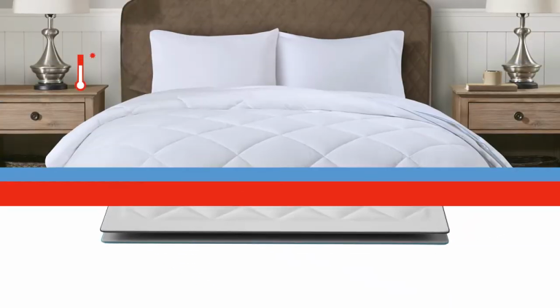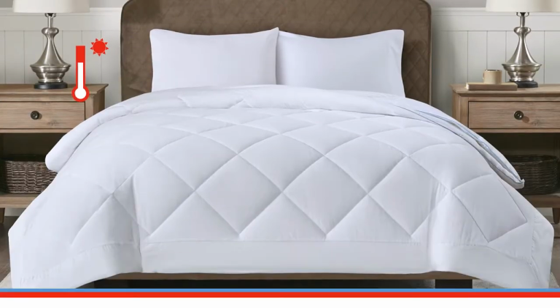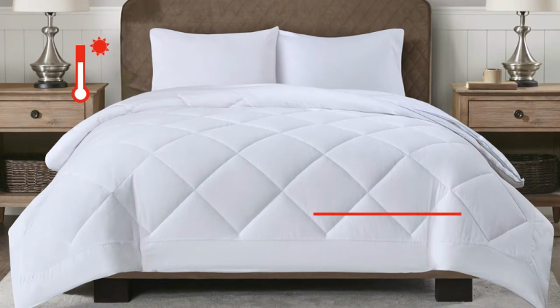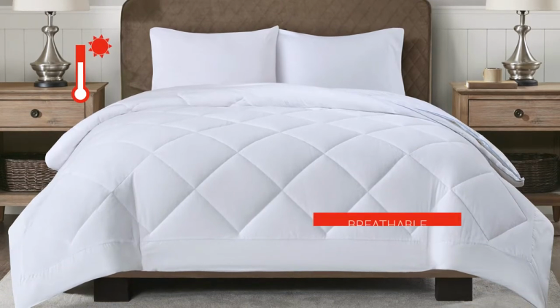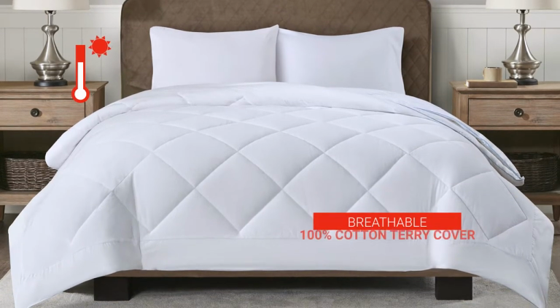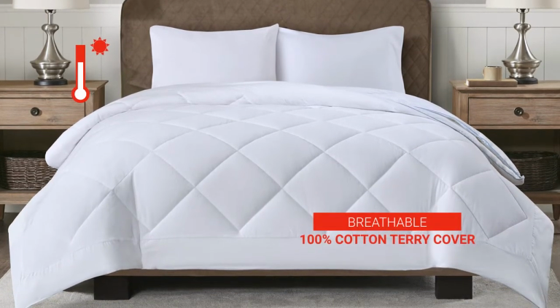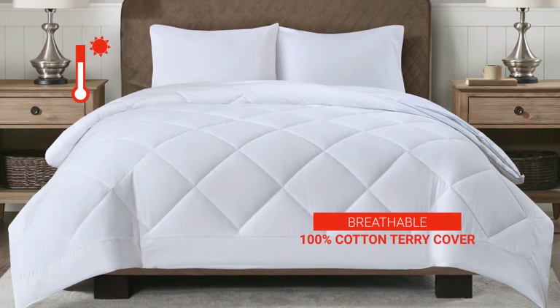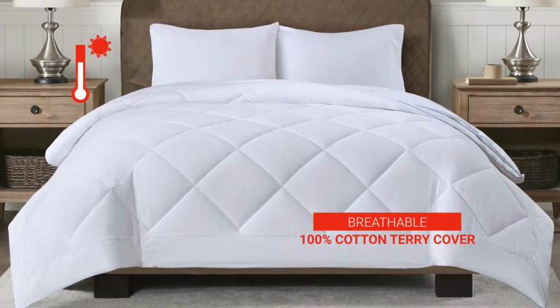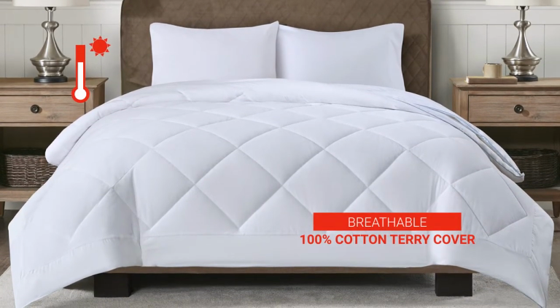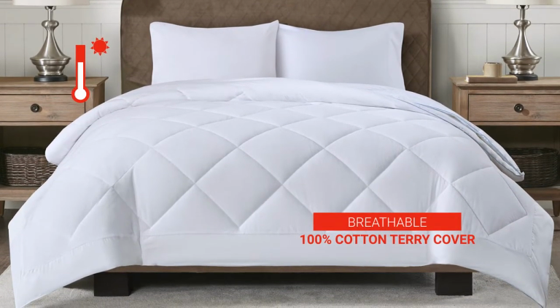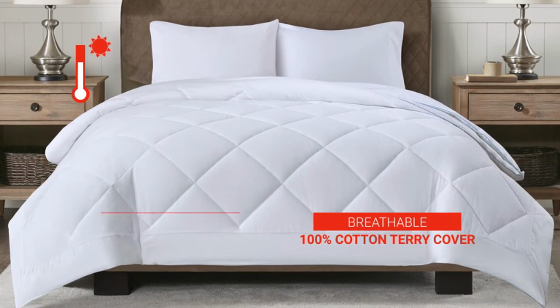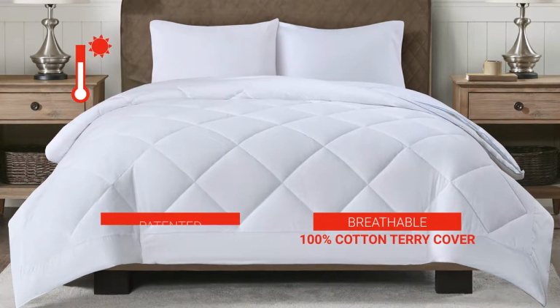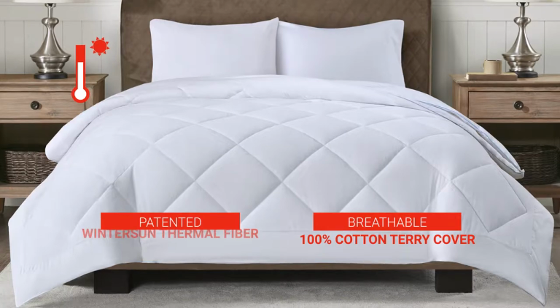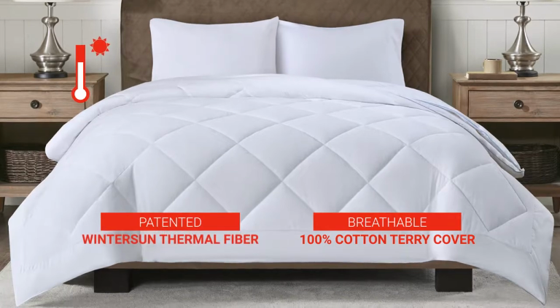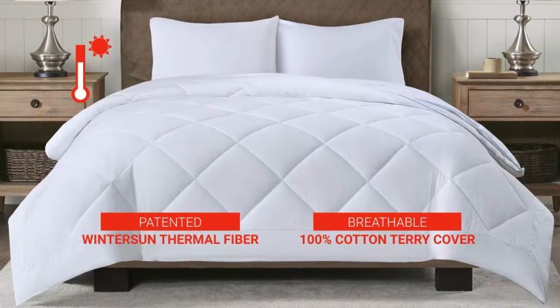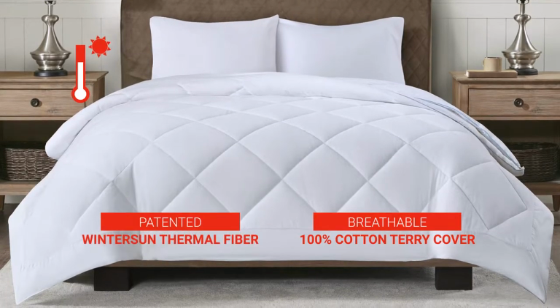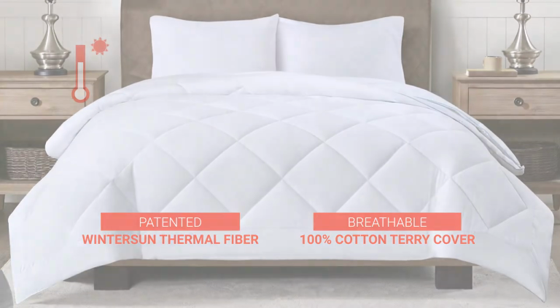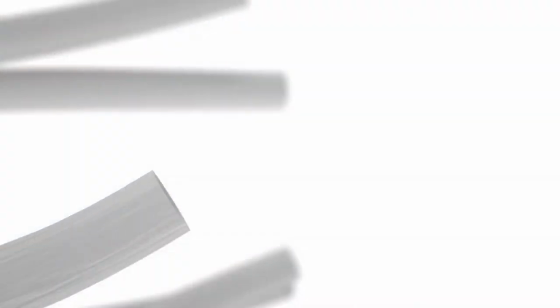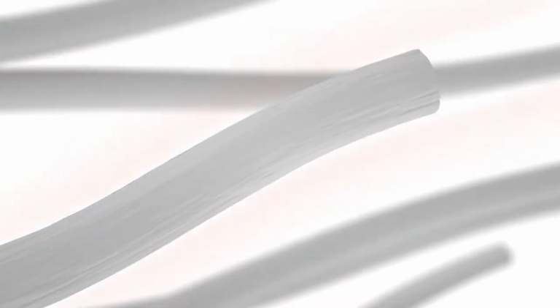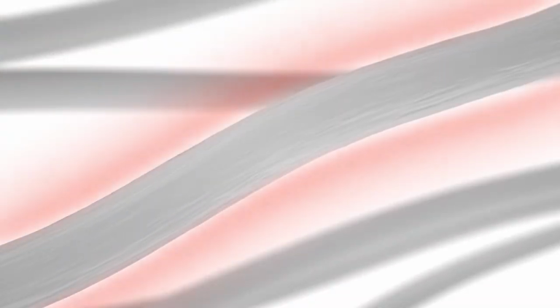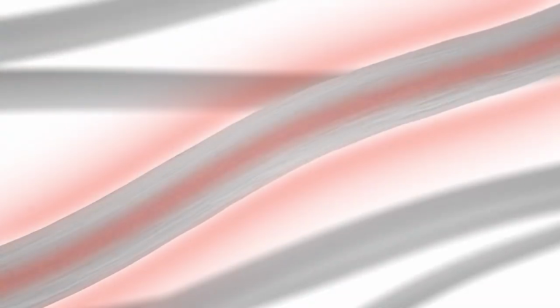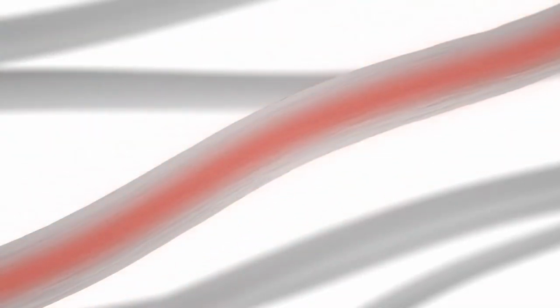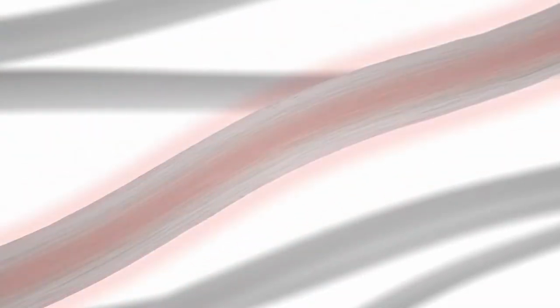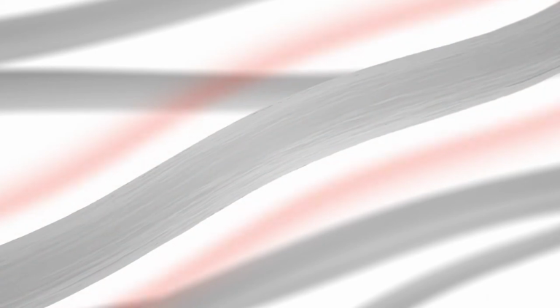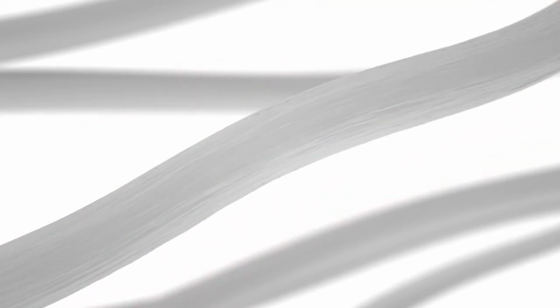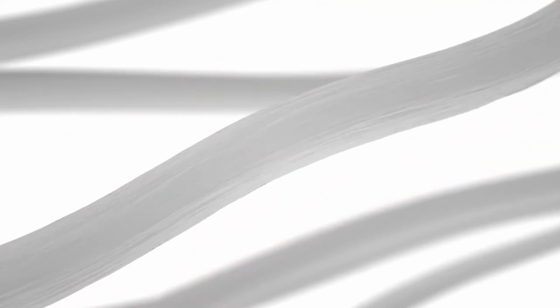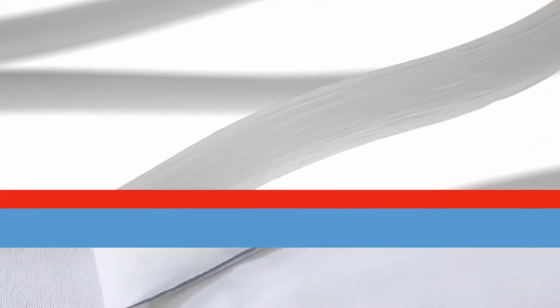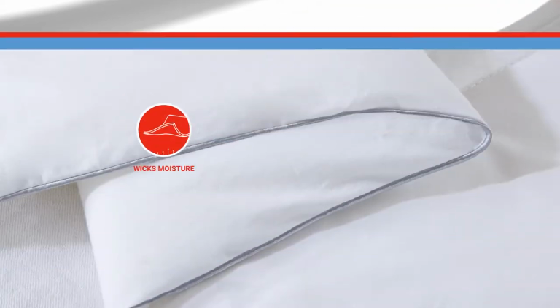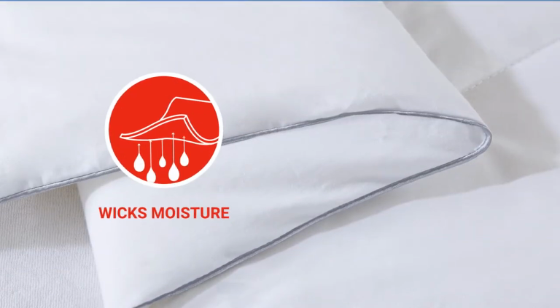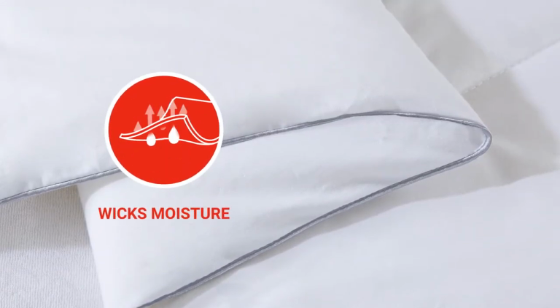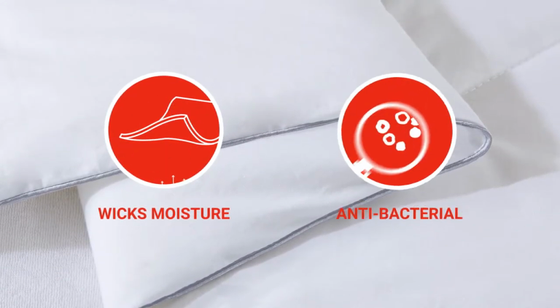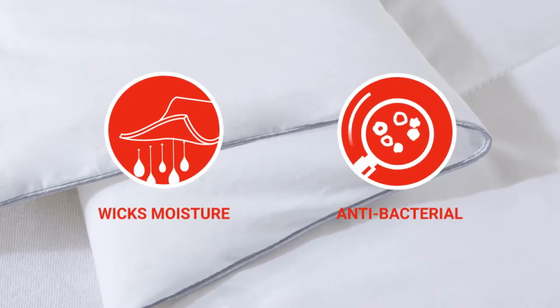The warming layer features a breathable 100% cotton terry cover that's filled with patented Winter Sun thermal fiber. This fiber pulls heat, stores it, and releases it when temperatures decrease. It also wicks moisture and is antibacterial.